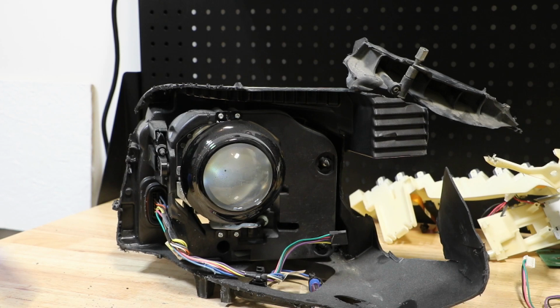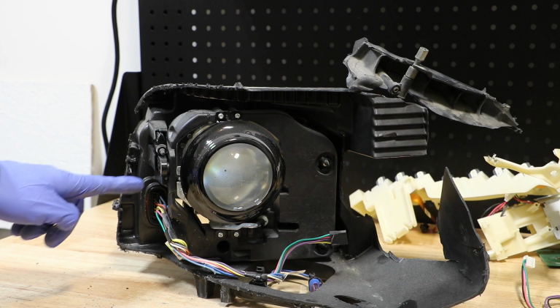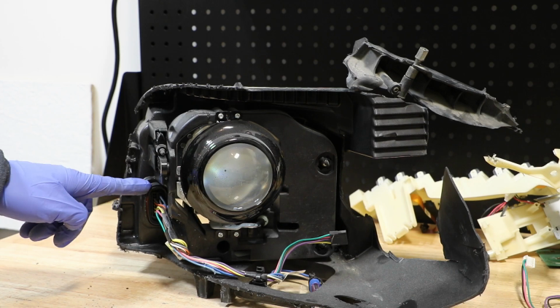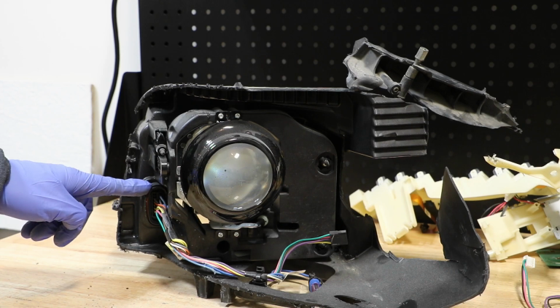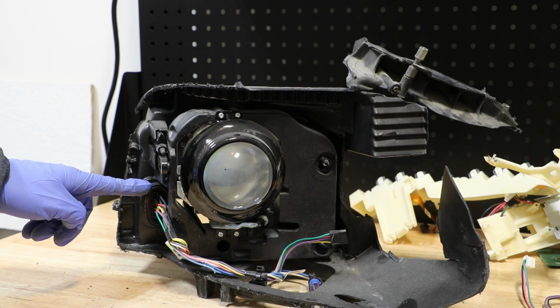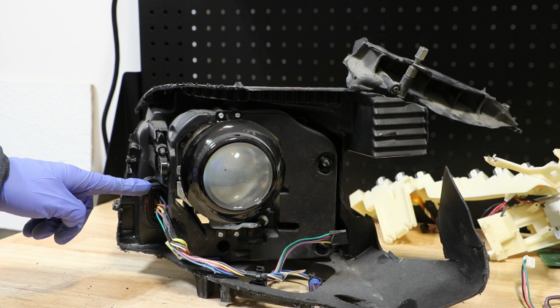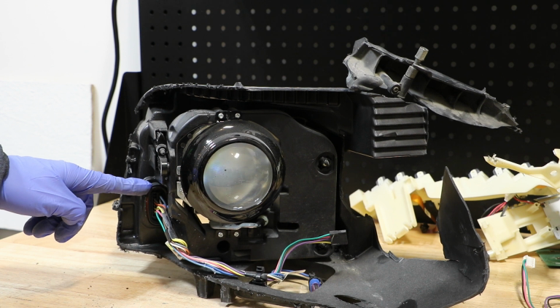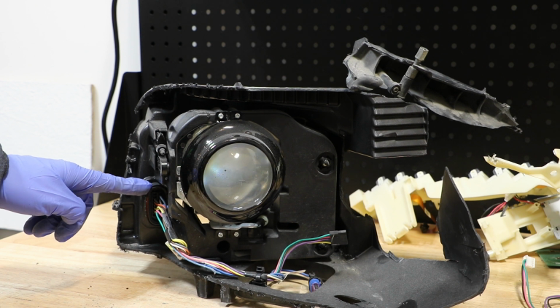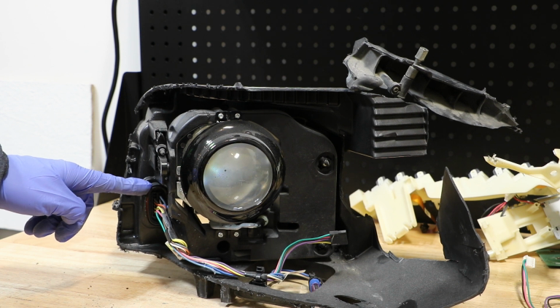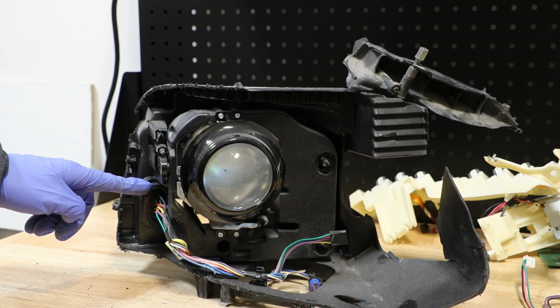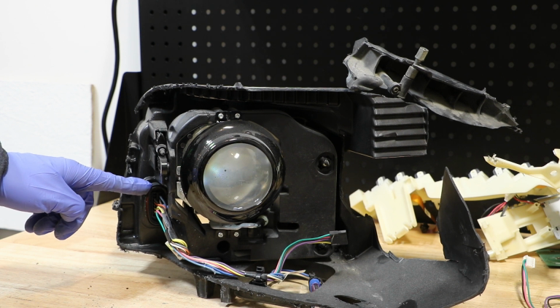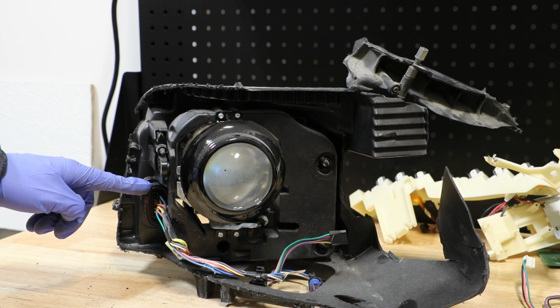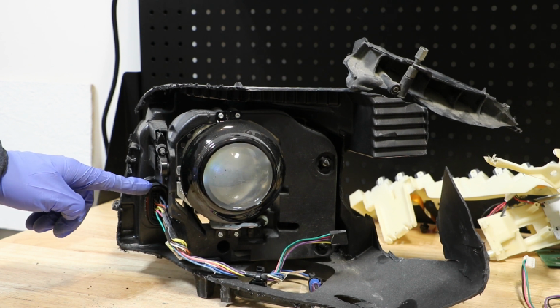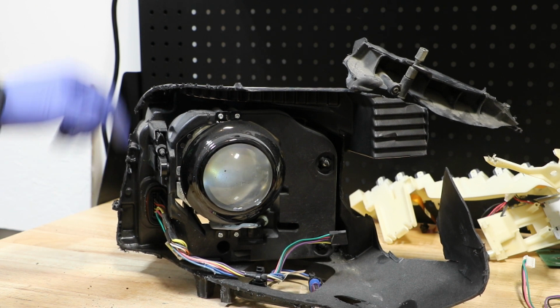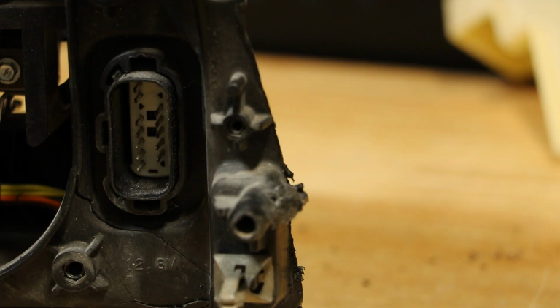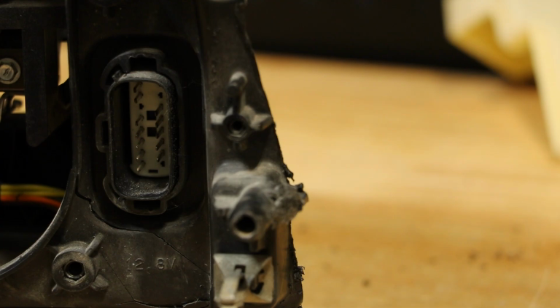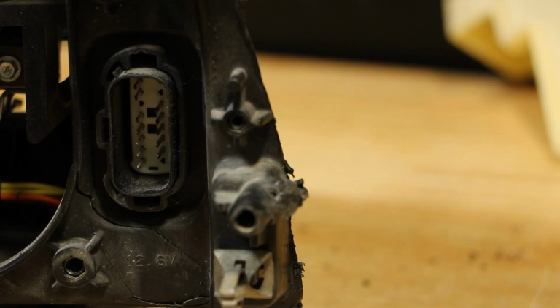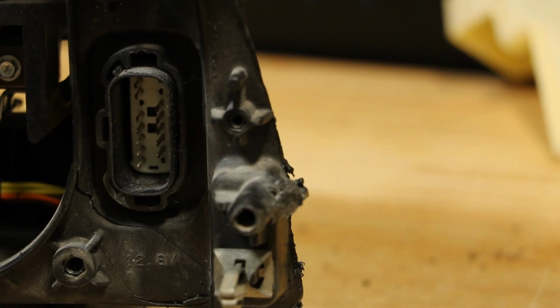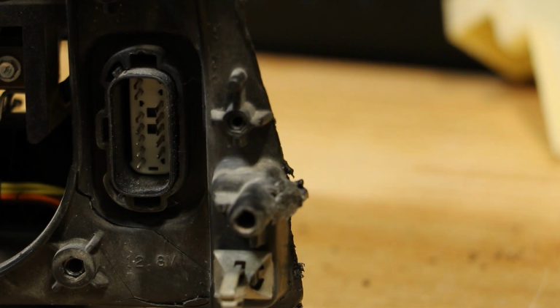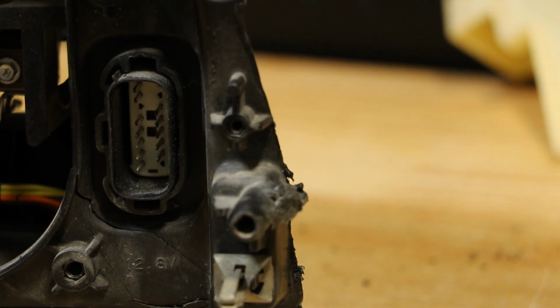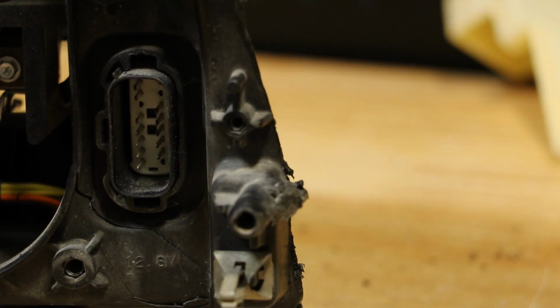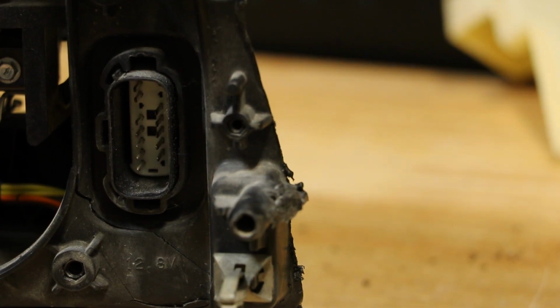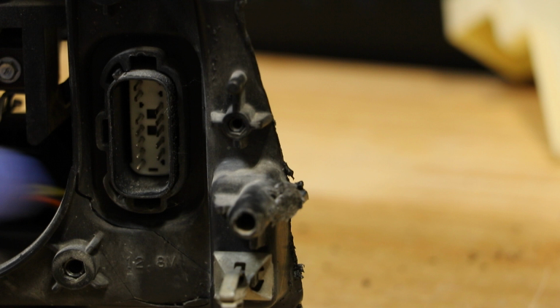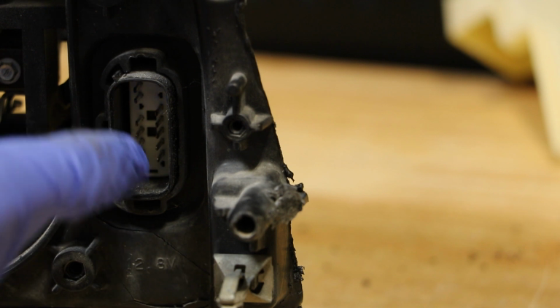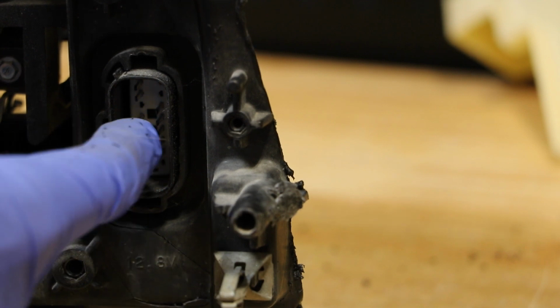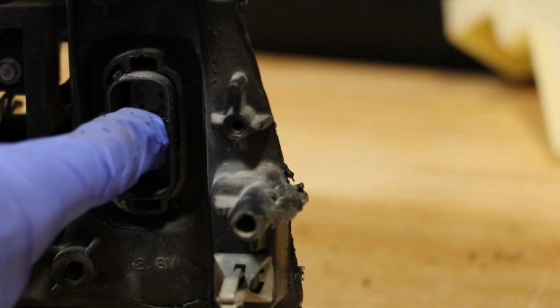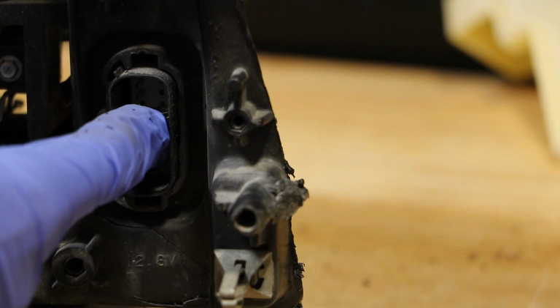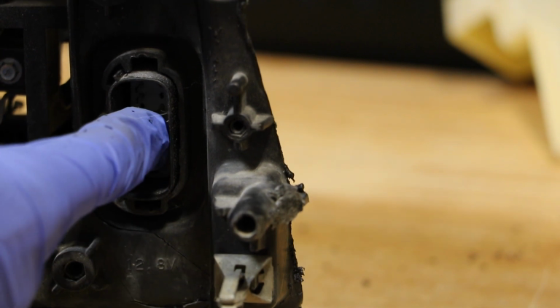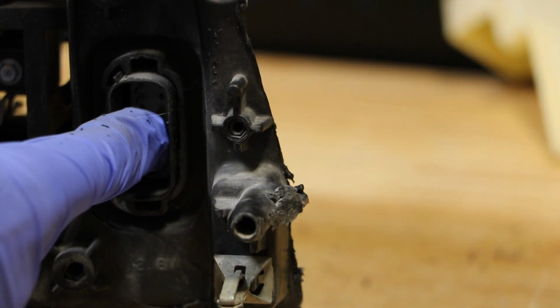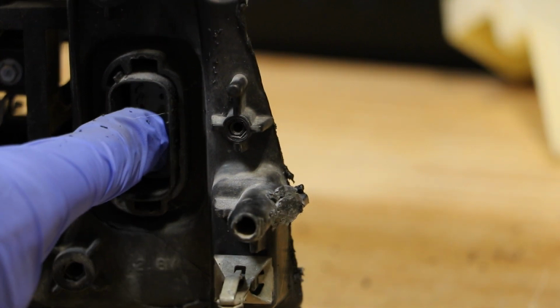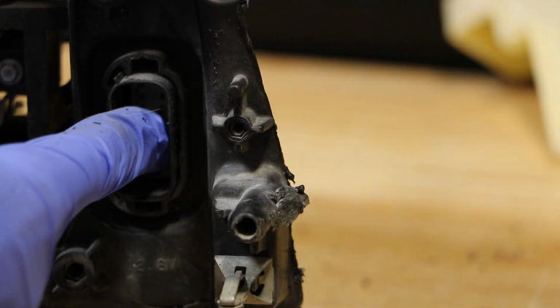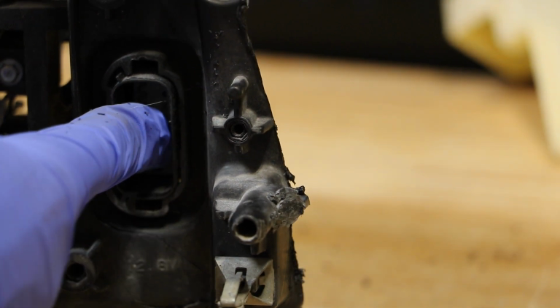Next, I'm going to release the wire harness connector from the rear of the light. With the clip on the top and the bottom released, you can simply push the harness into the light.